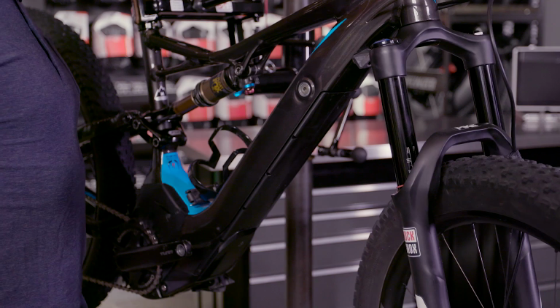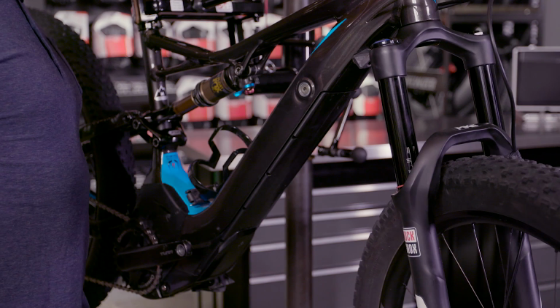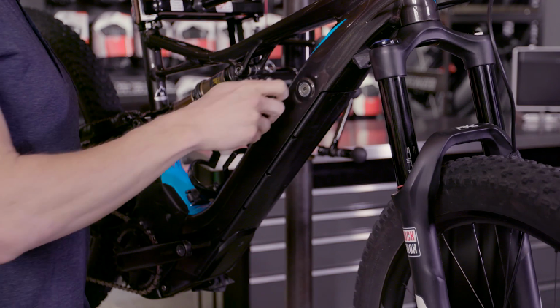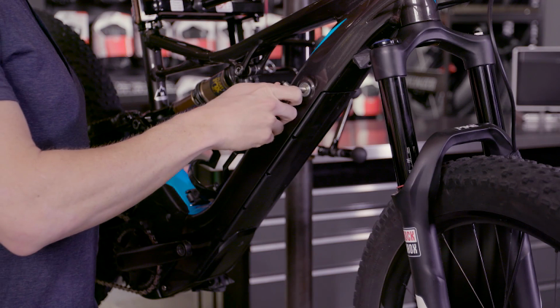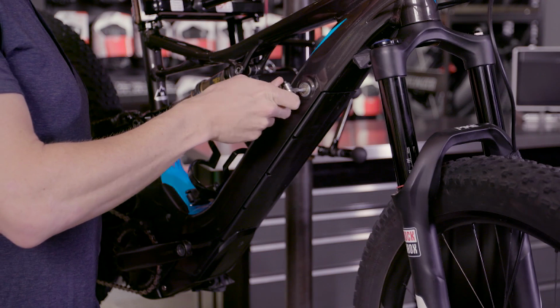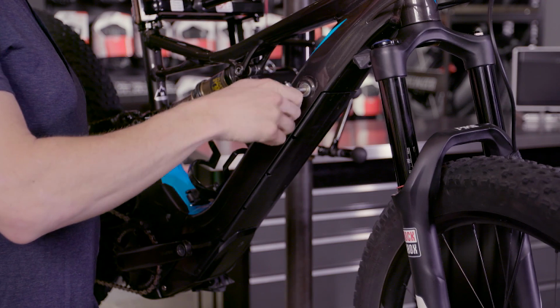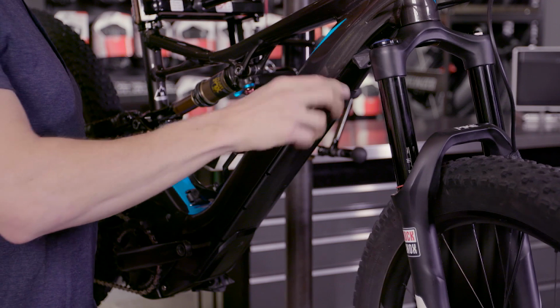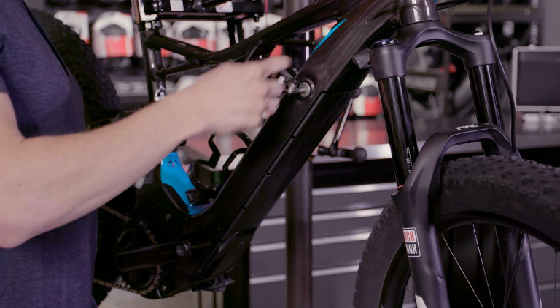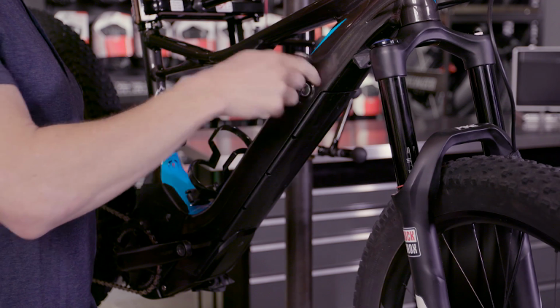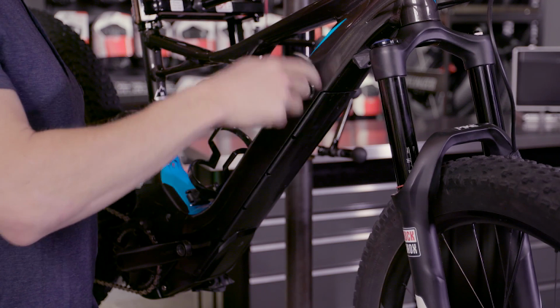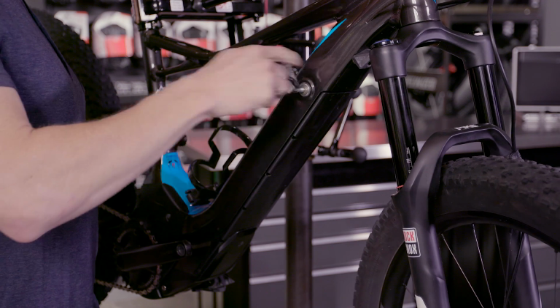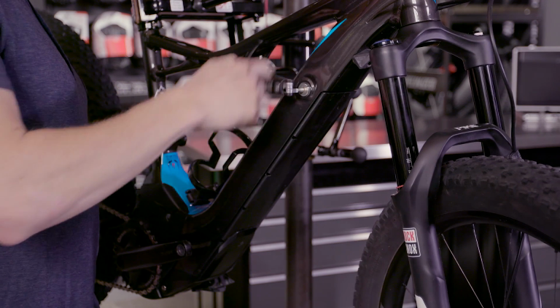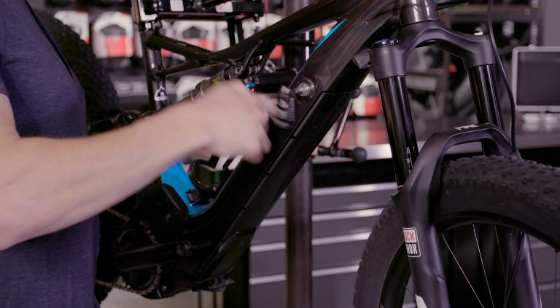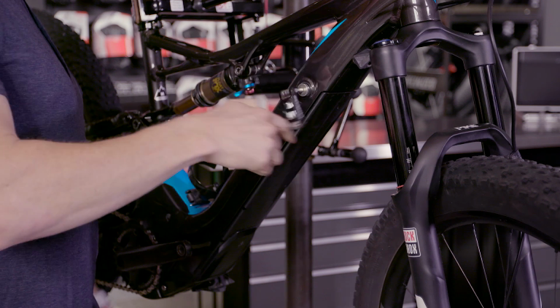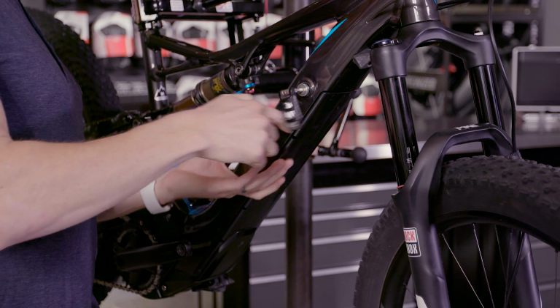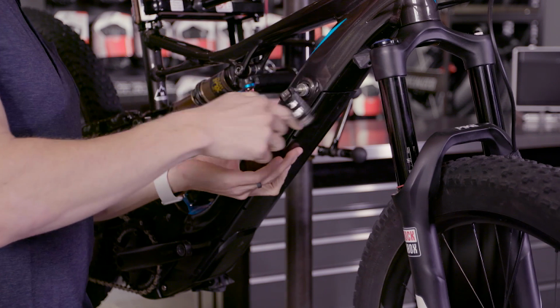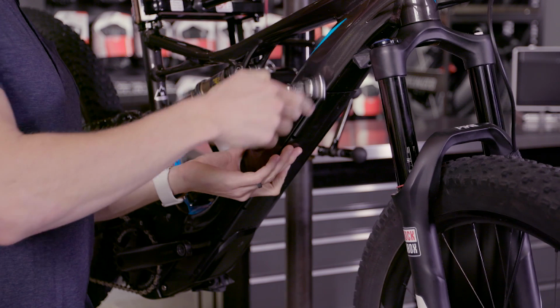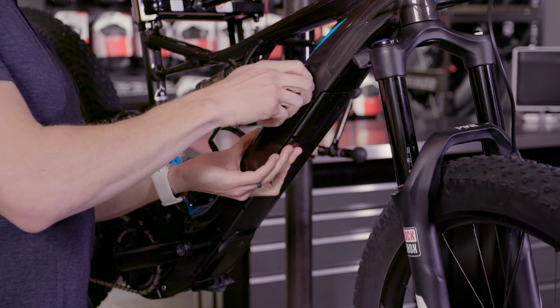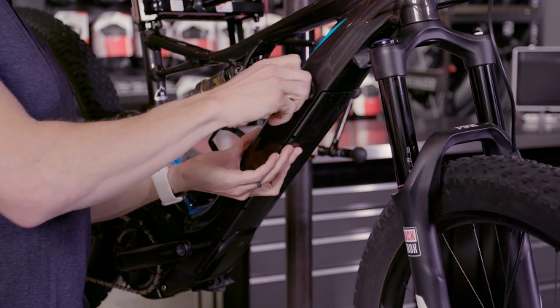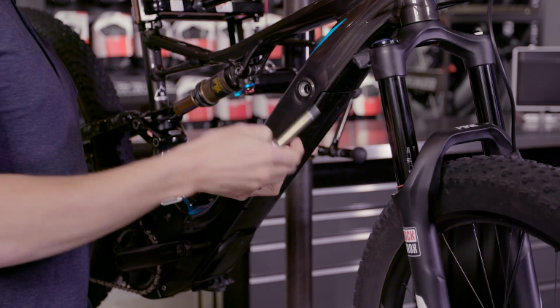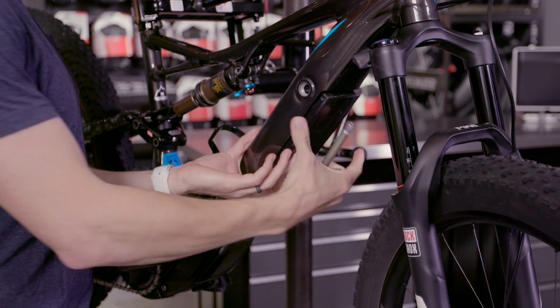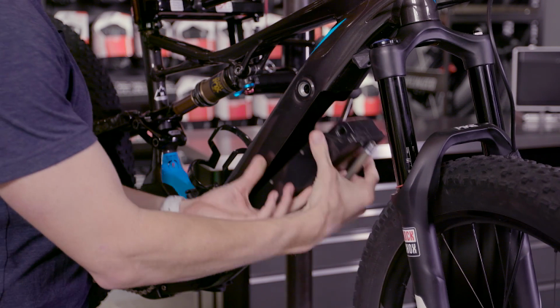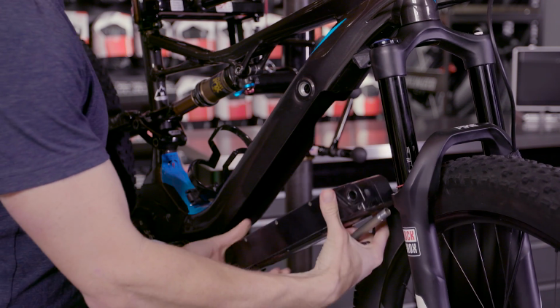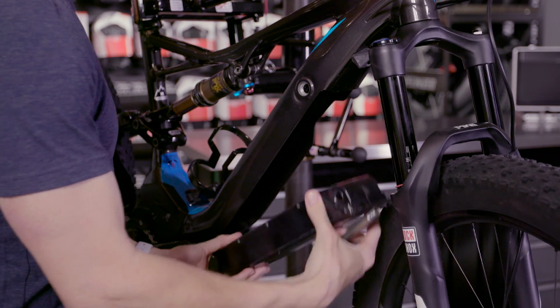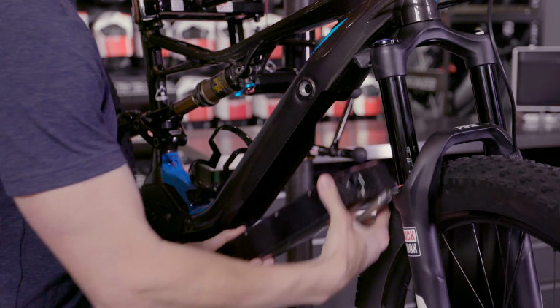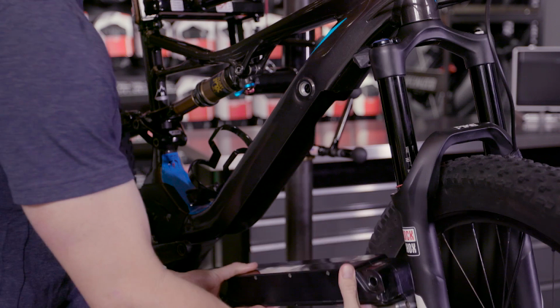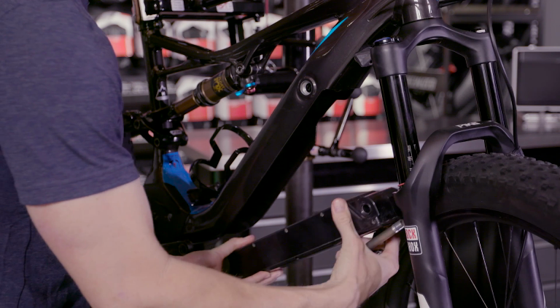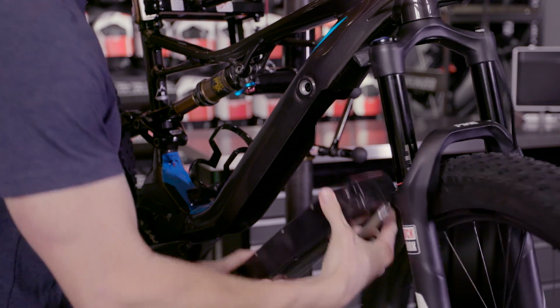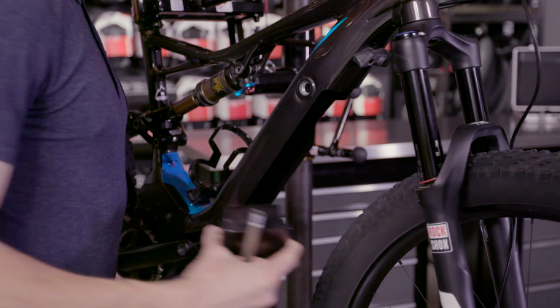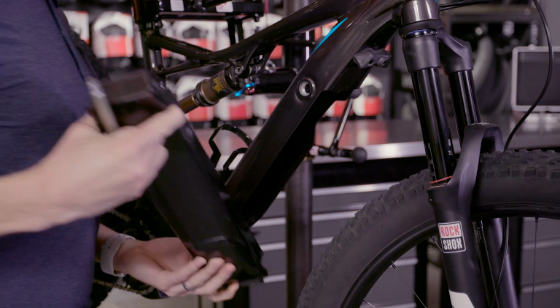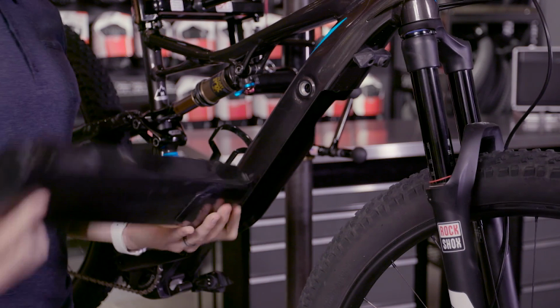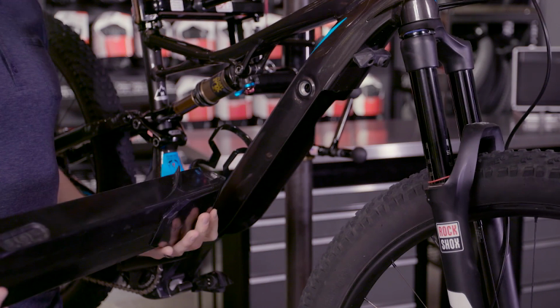We wanted the battery to be super secure inside the frame, because a quiet bike is a happy bike. You'll notice one bolt towards the top, and then the battery cams into the bottom of the frame so it locks into place — rattle free, no problems at all on the trail.